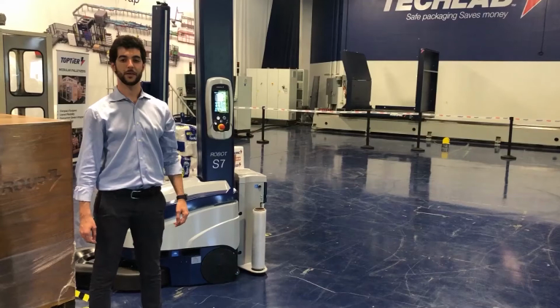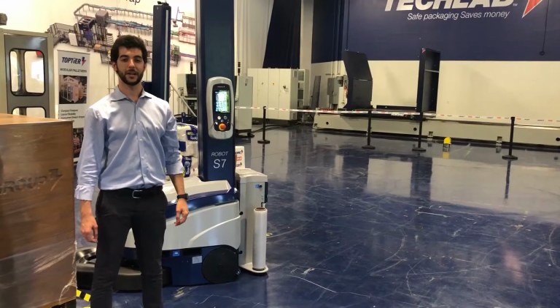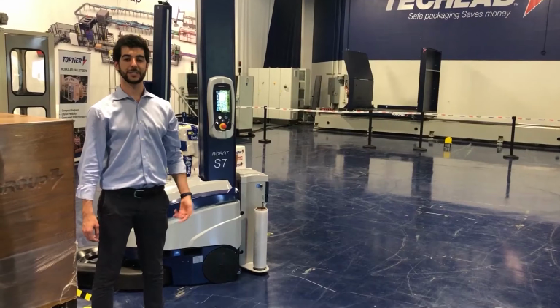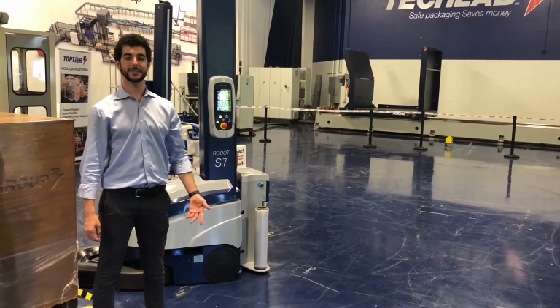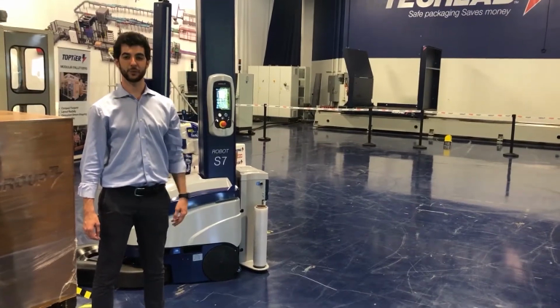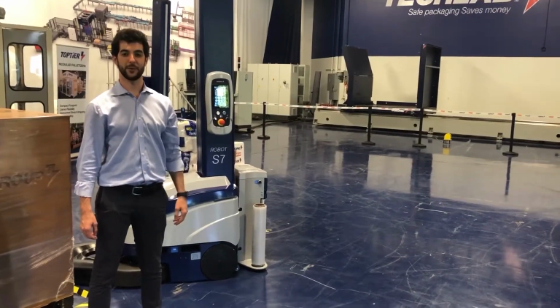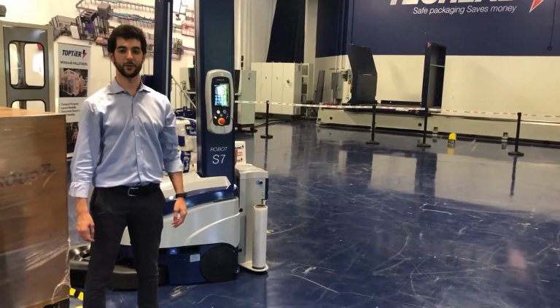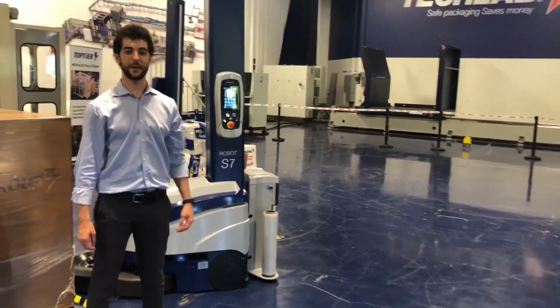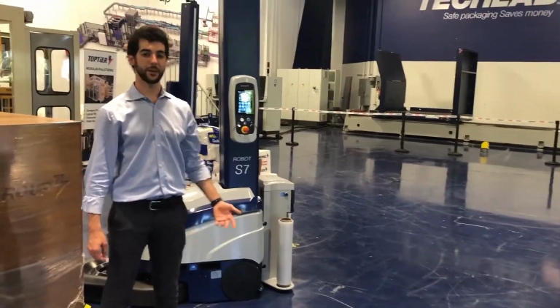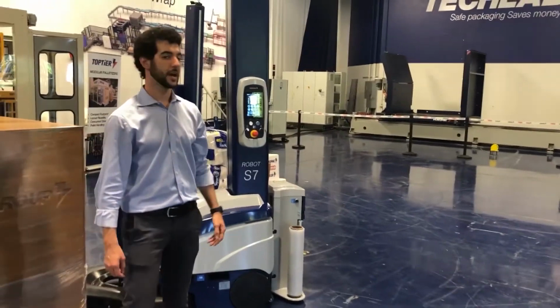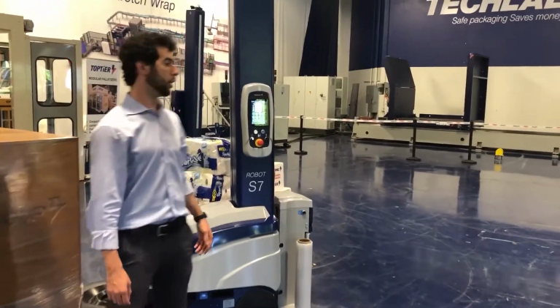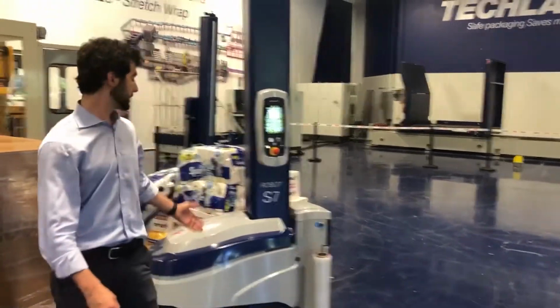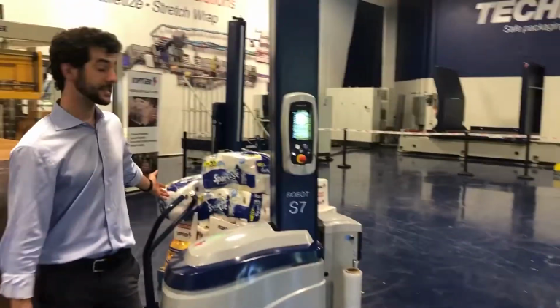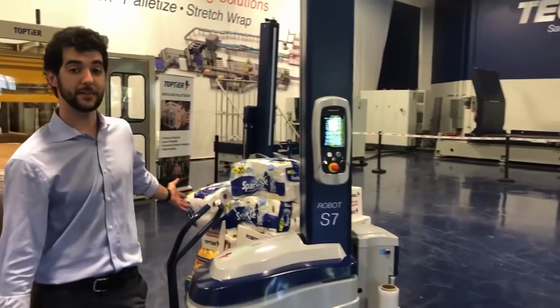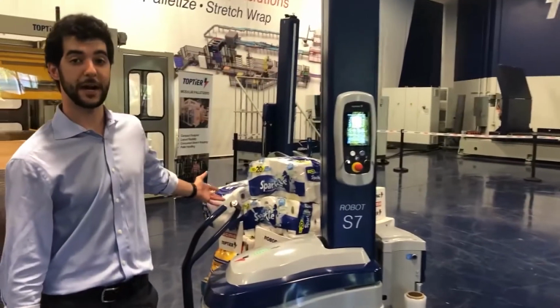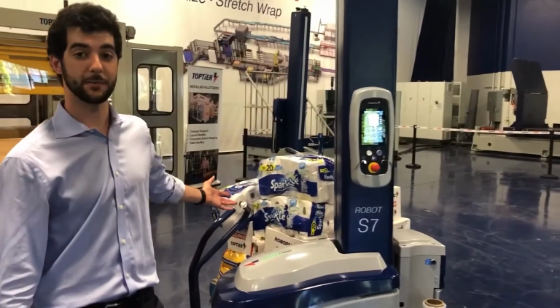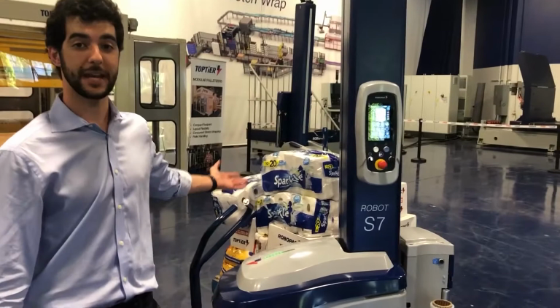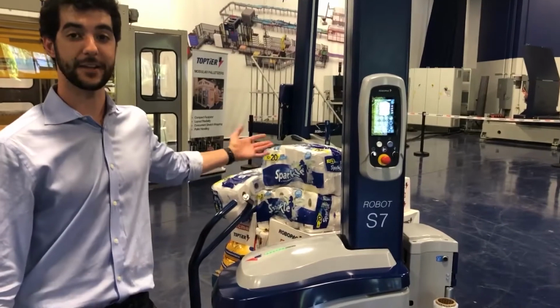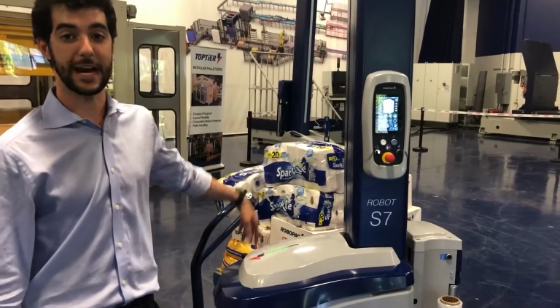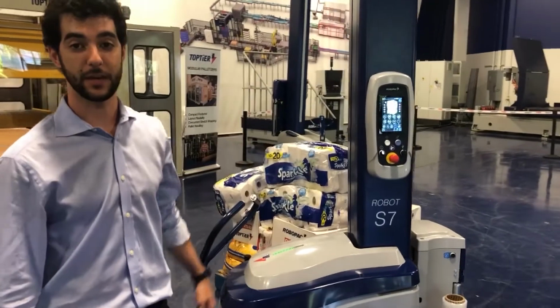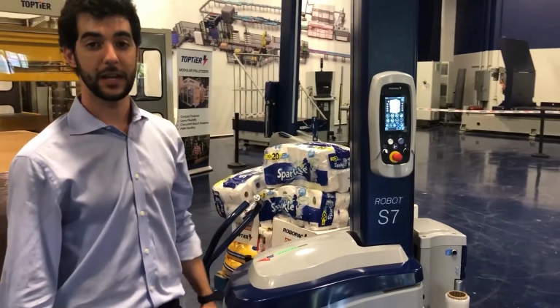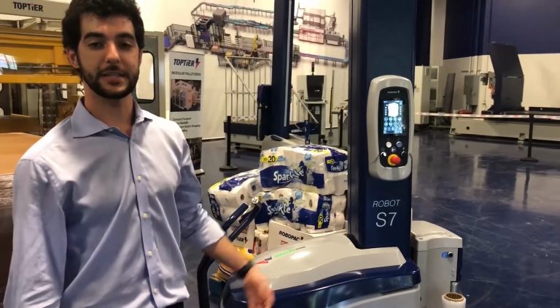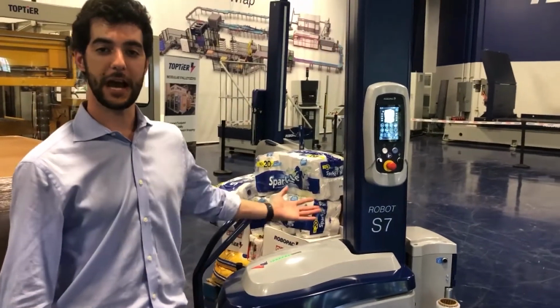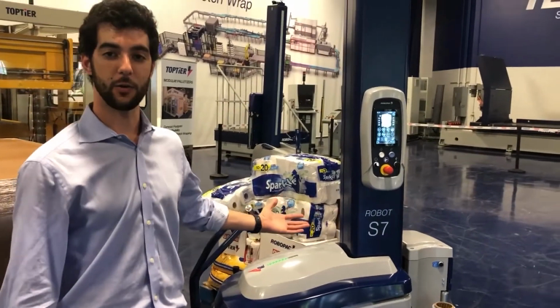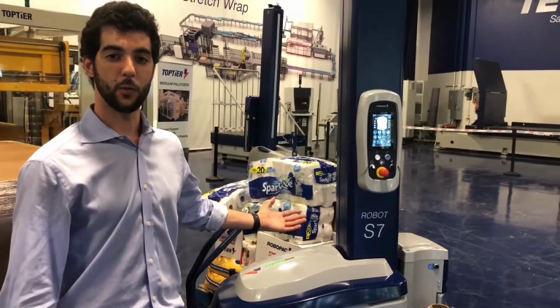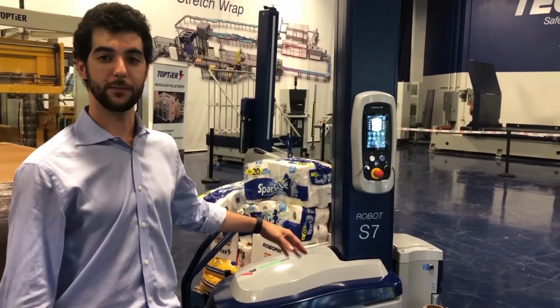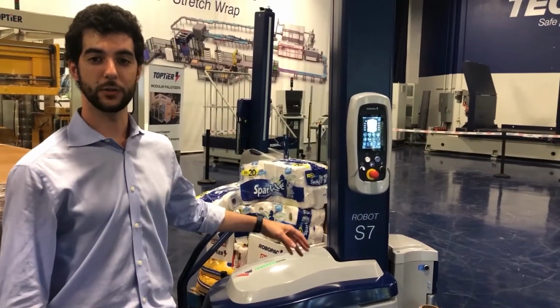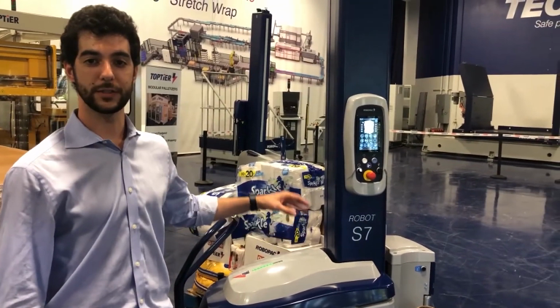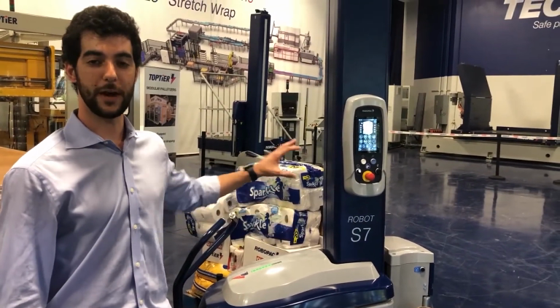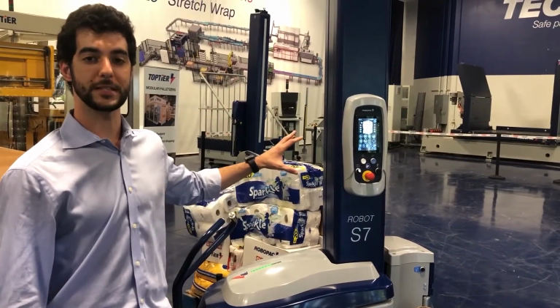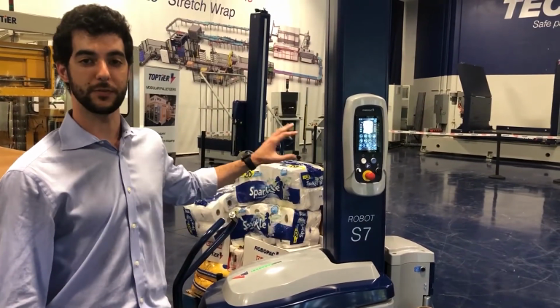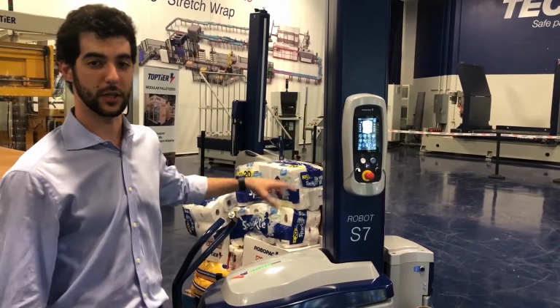Let's run a typical scenario. We have here a load that is heavy on the bottom and light on the top. Let's see how we can build the right recipe for this load.